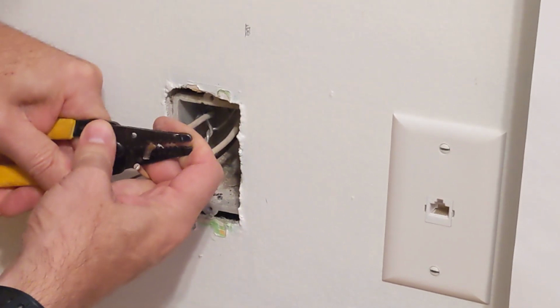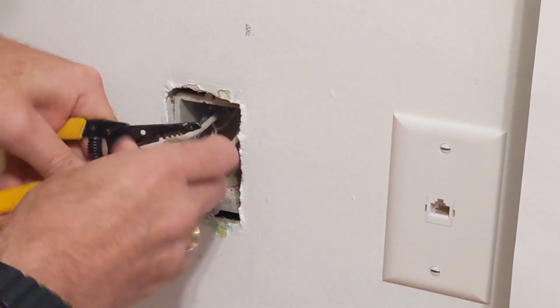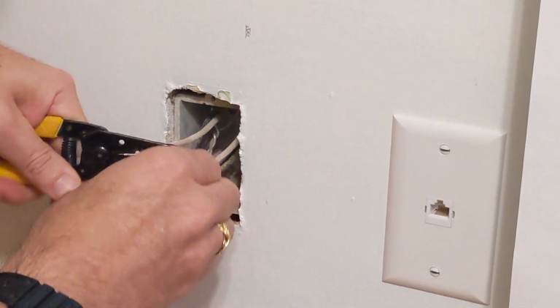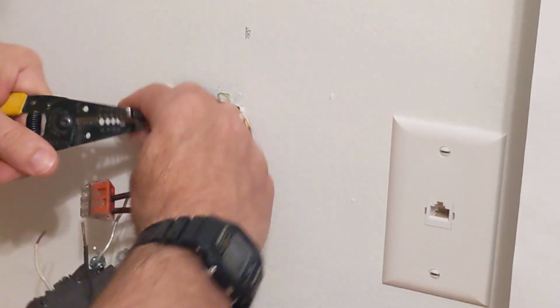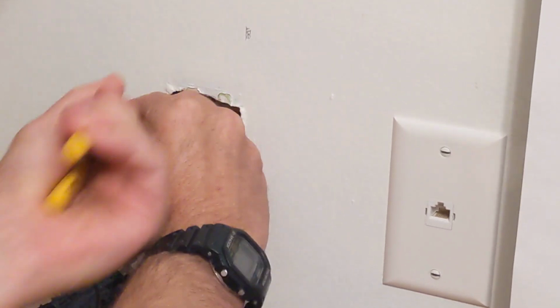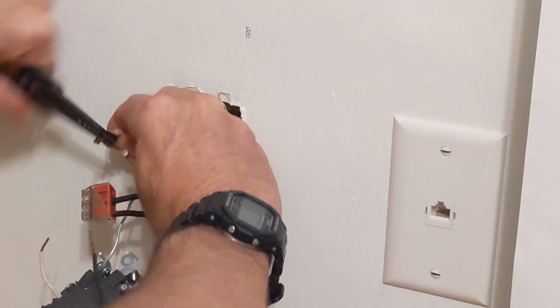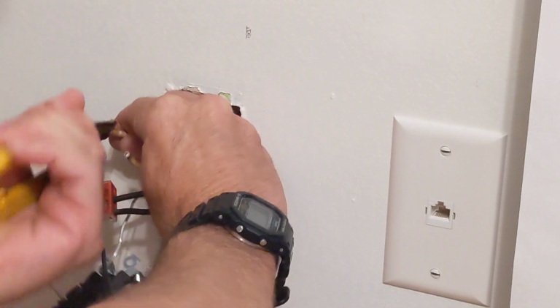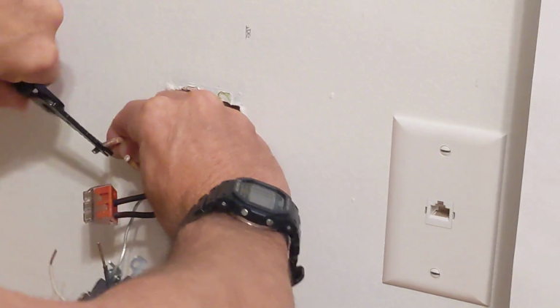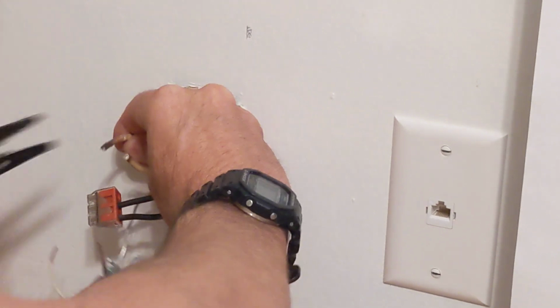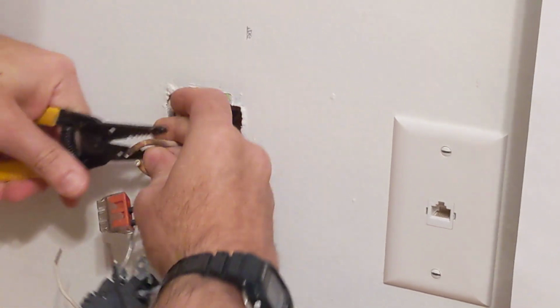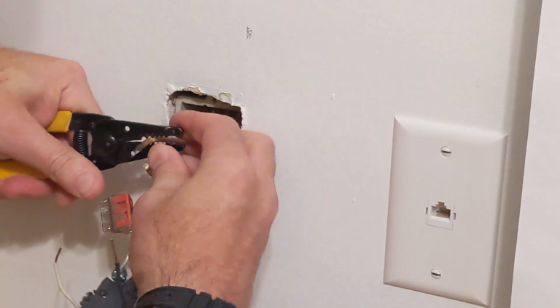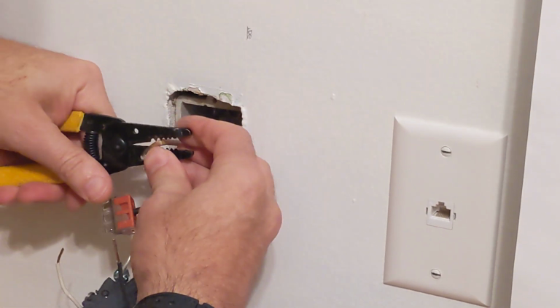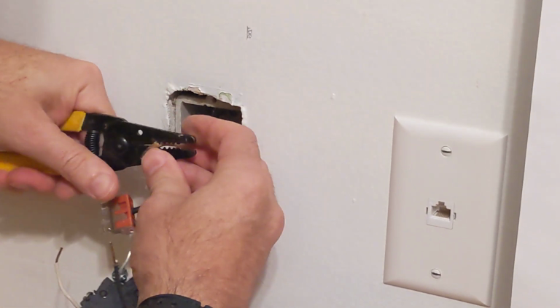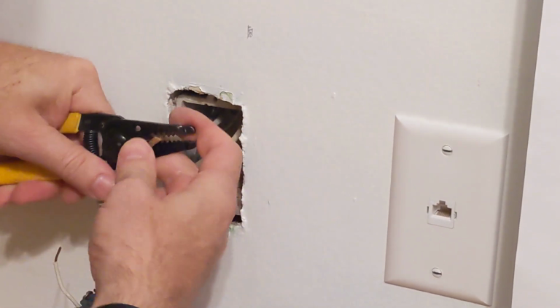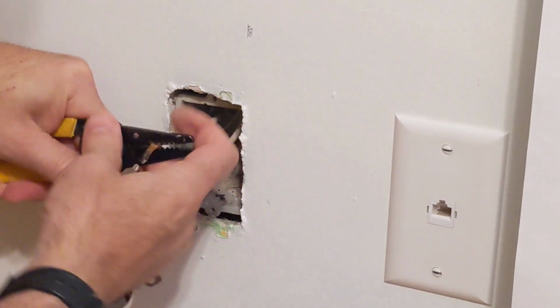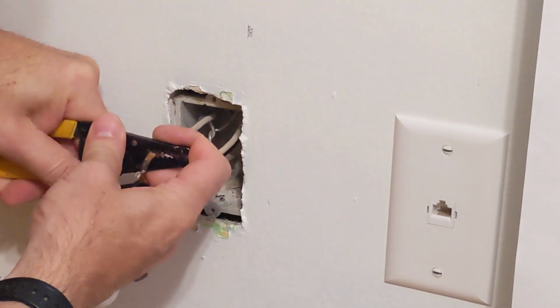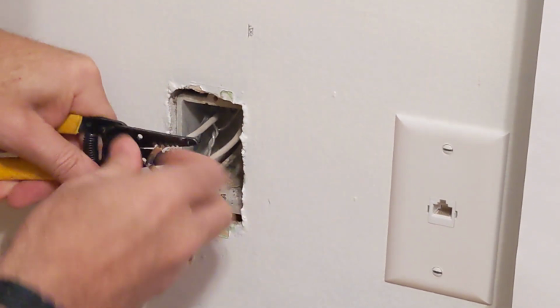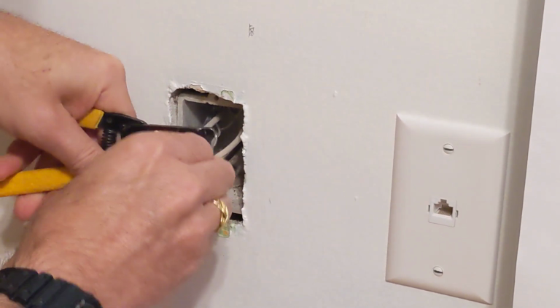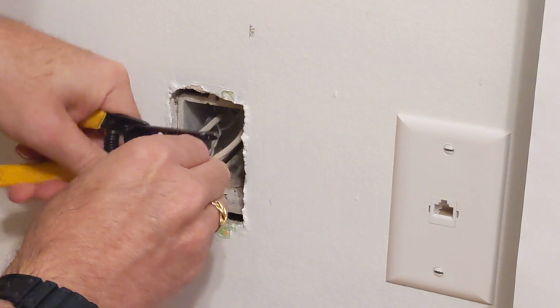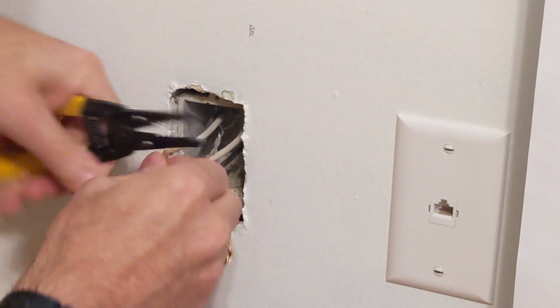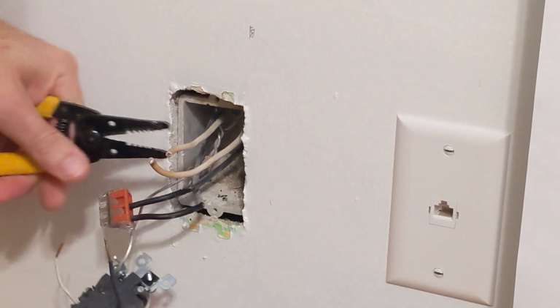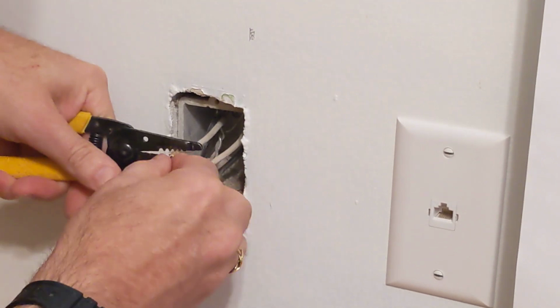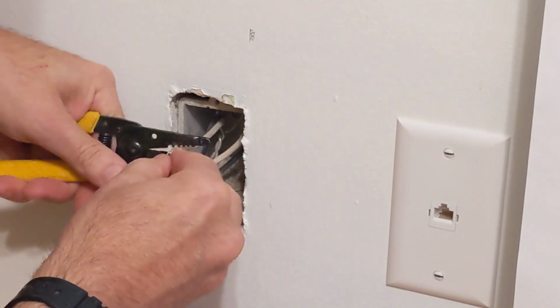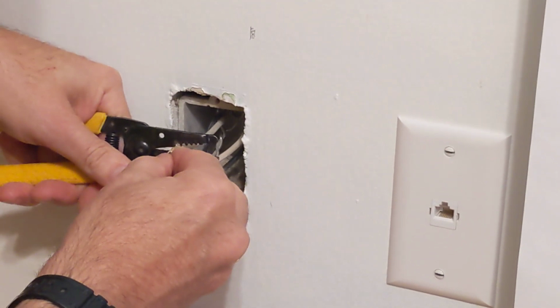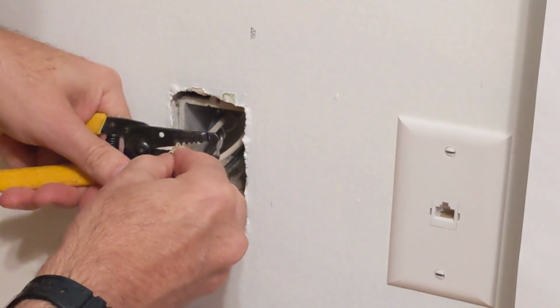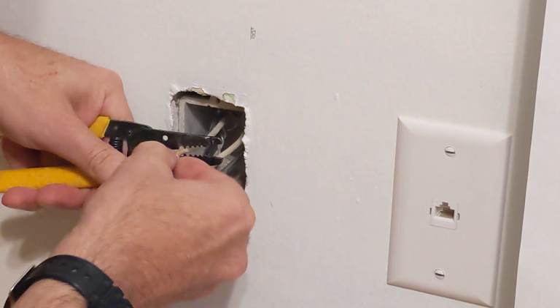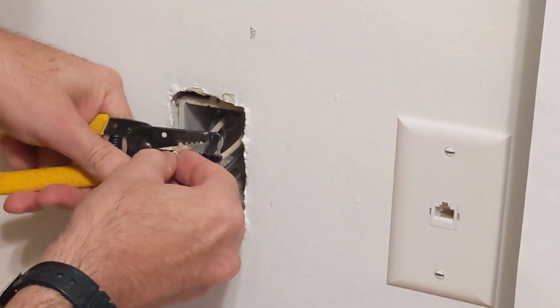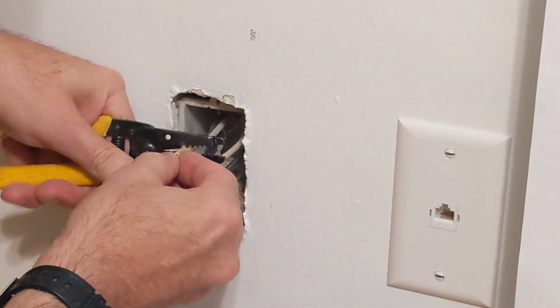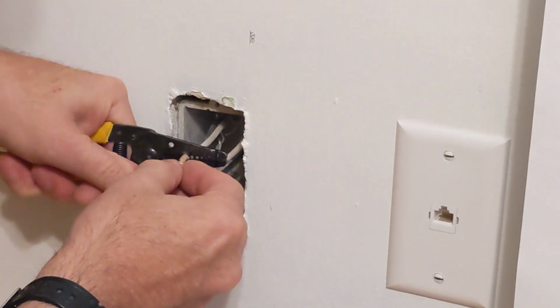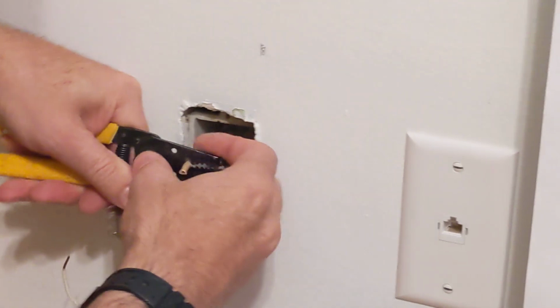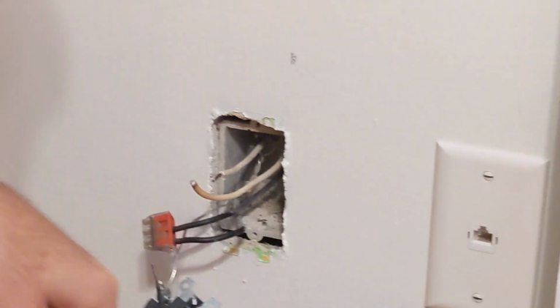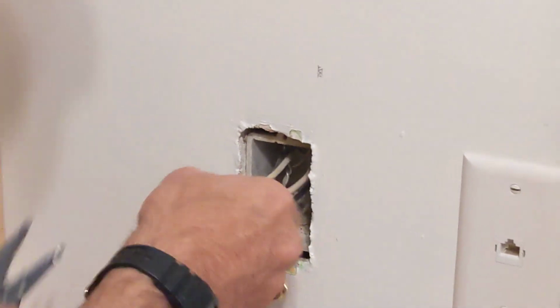If we were to have problems beyond this little stub of wire, we'd have to tear into the wall to rewire the whole room. We're going to hope we don't have to do that. It doesn't look like we will — the wire is not discolored beyond this point. There we go.